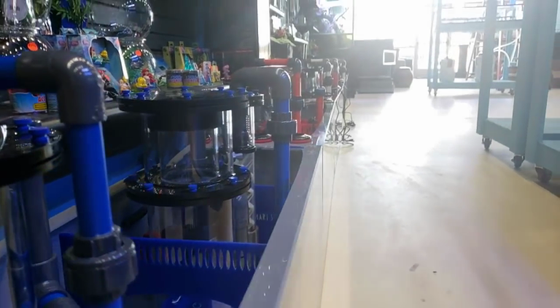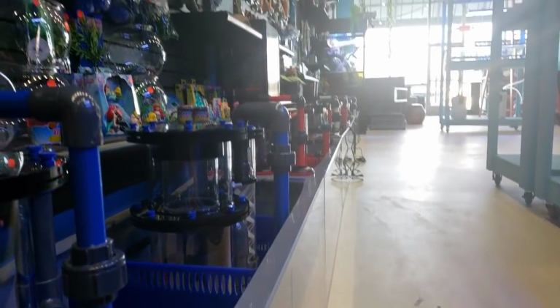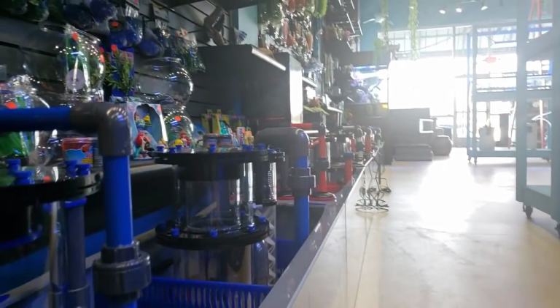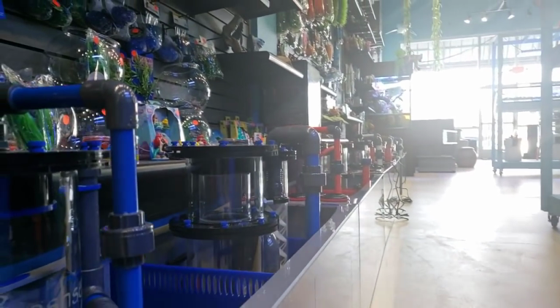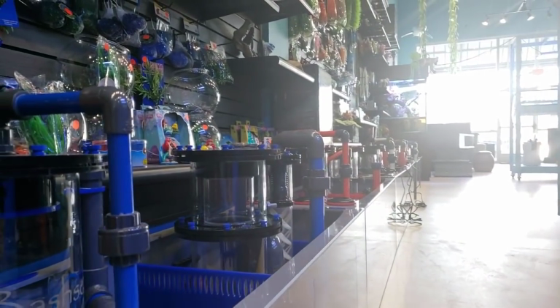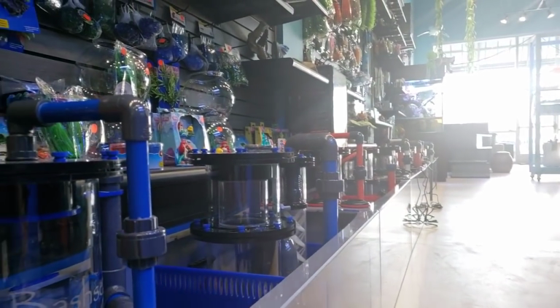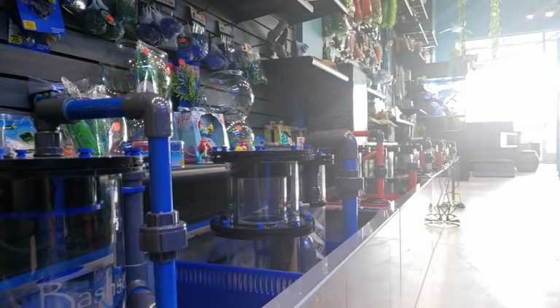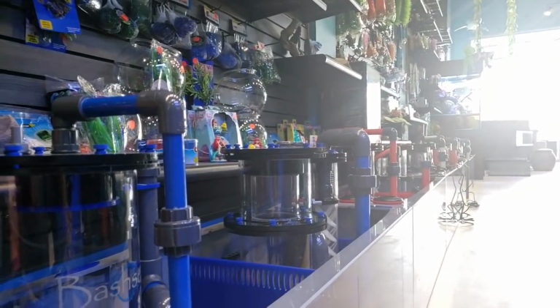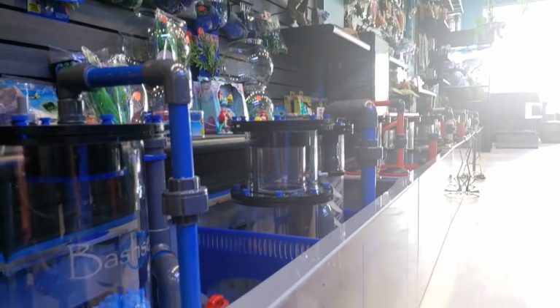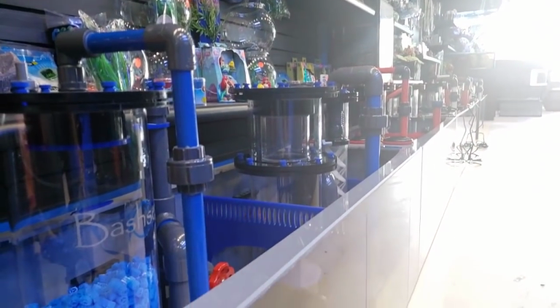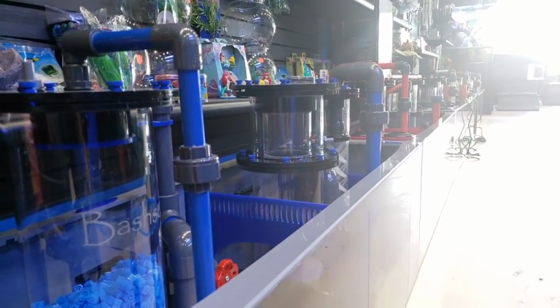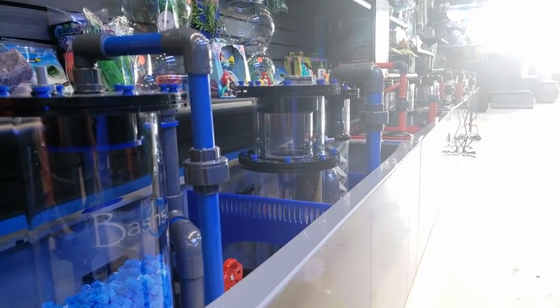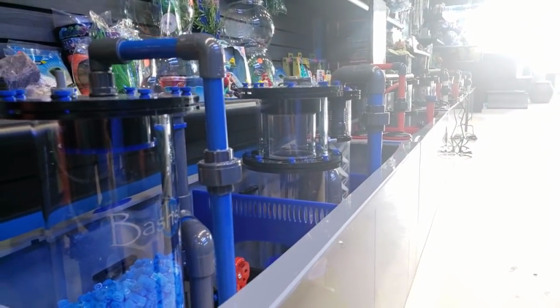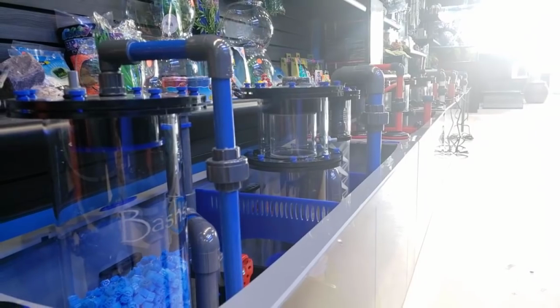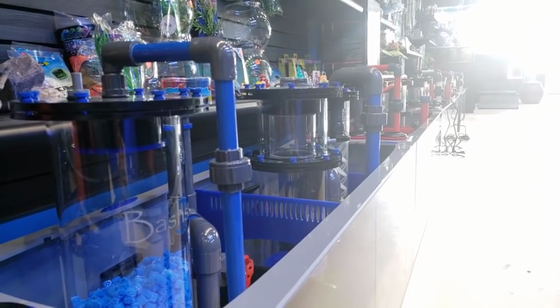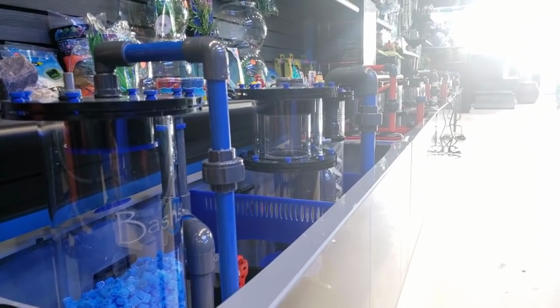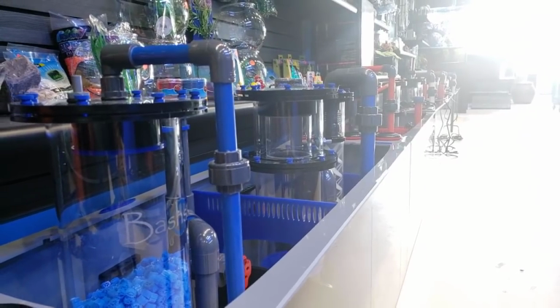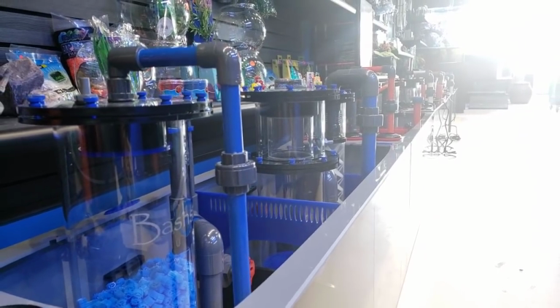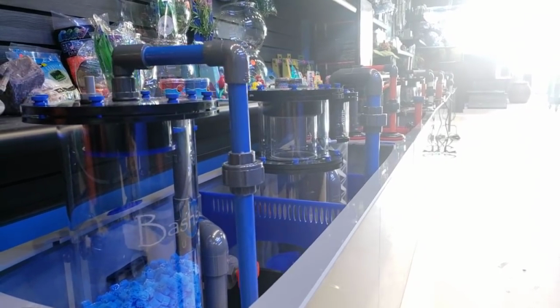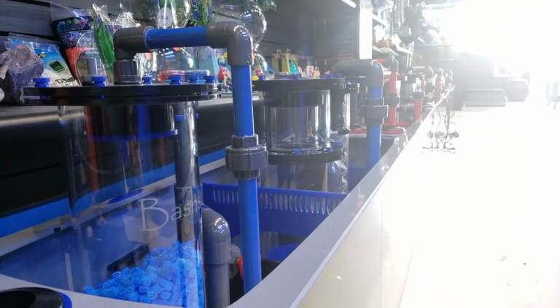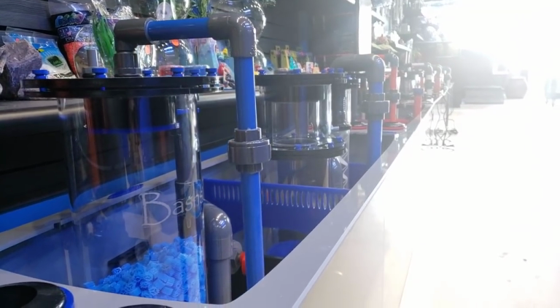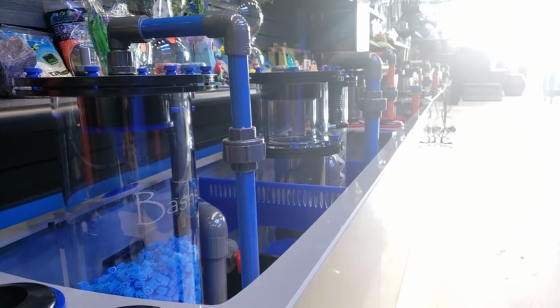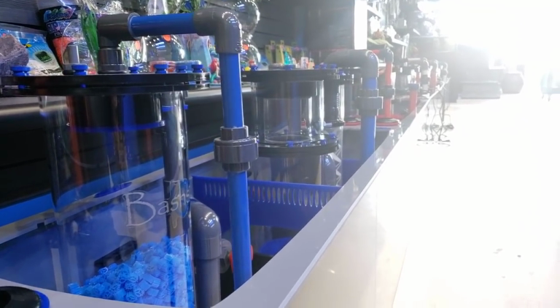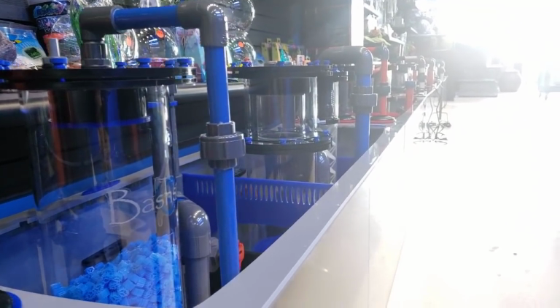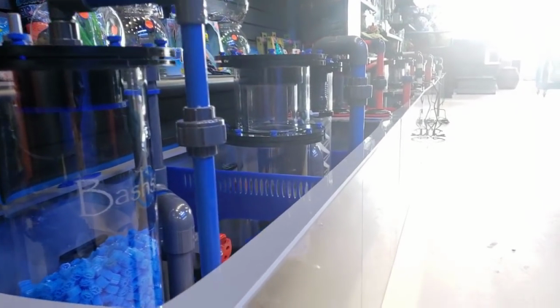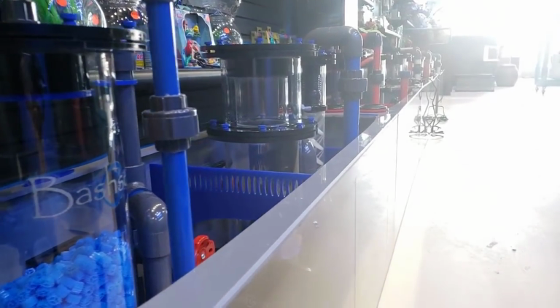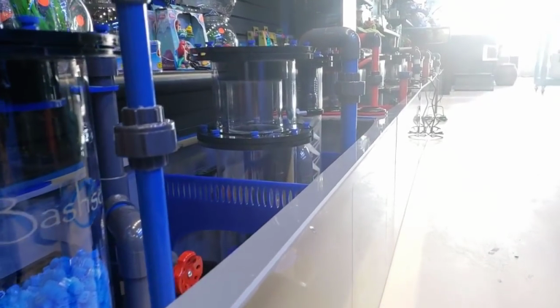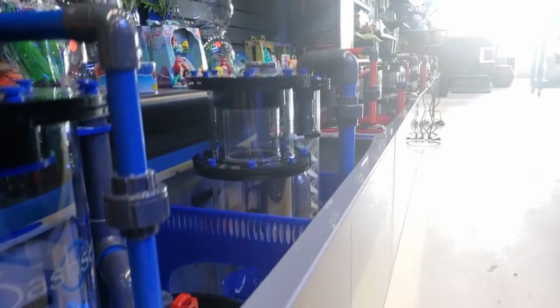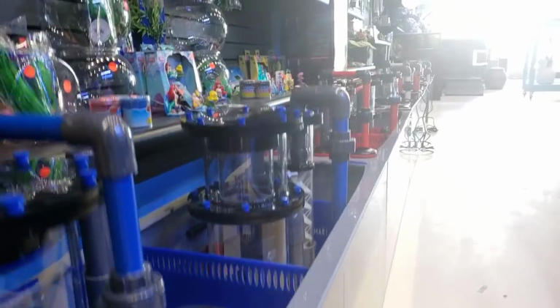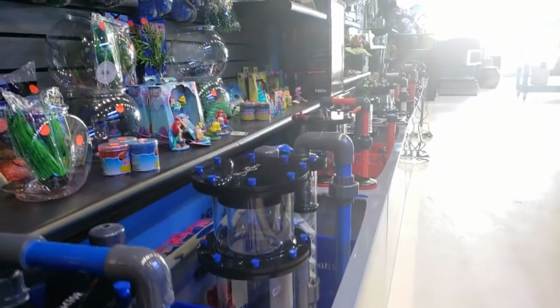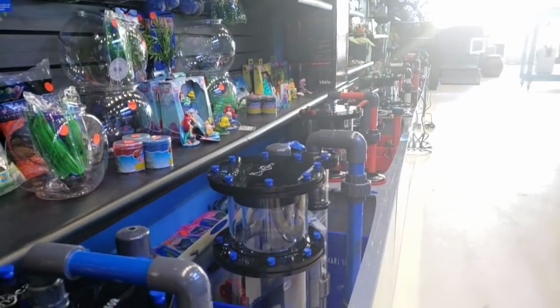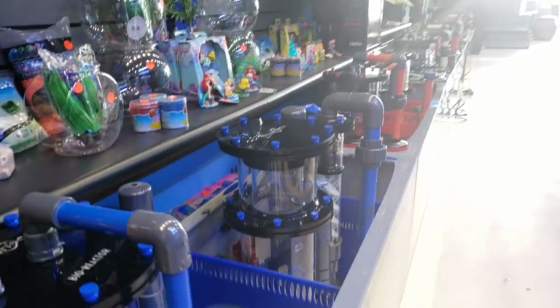Good morning, Reapers. I'm Daniel, and today you're looking at a whole line of Bashī sumps. Each one of these was specially built for our custom frag racks, and you guys are going to get a good look at them right now.